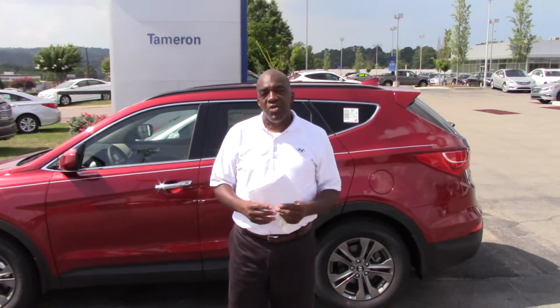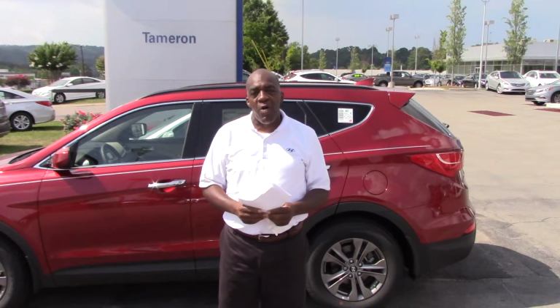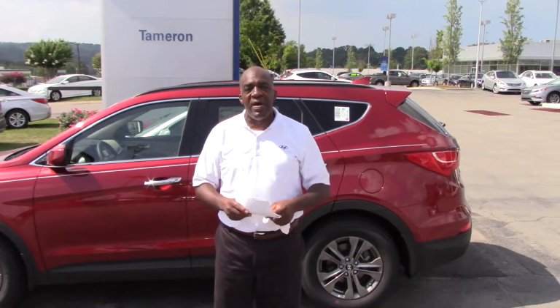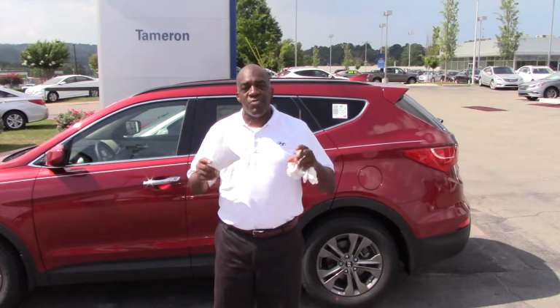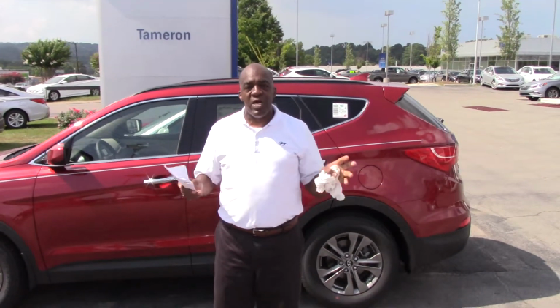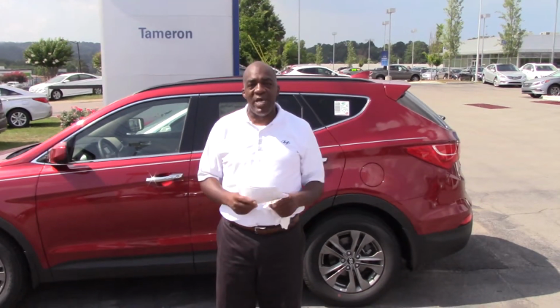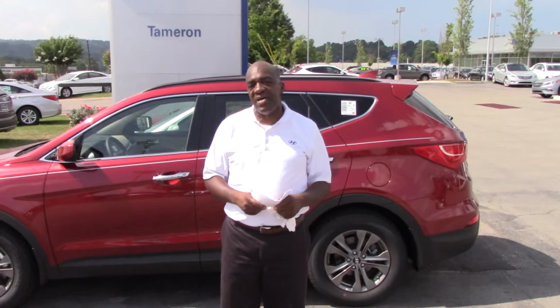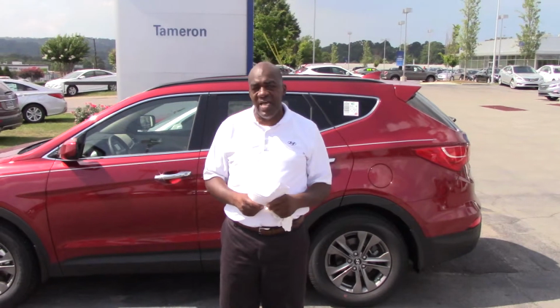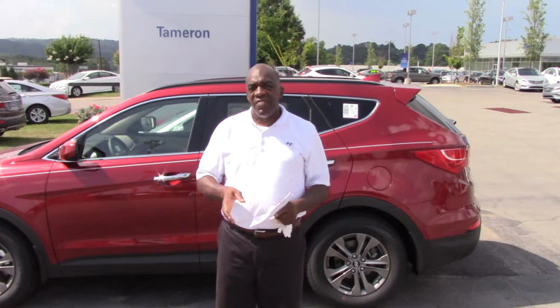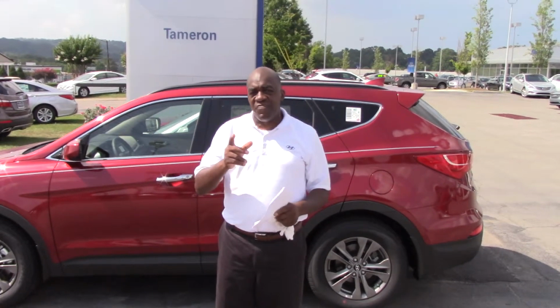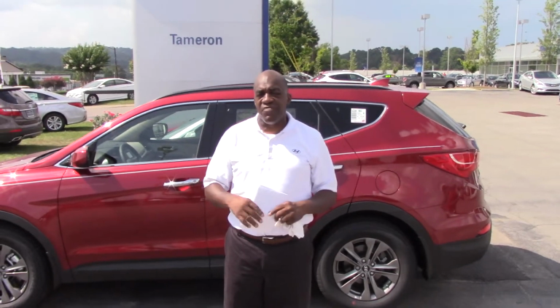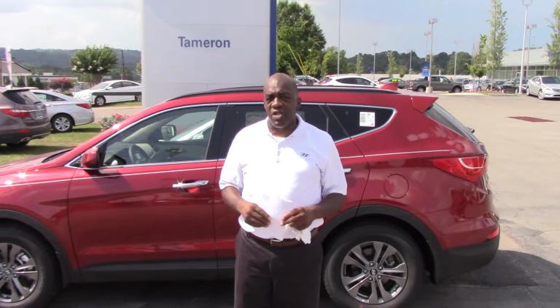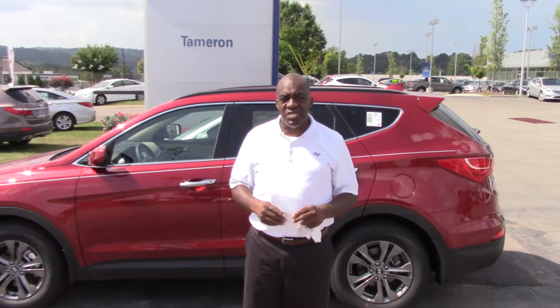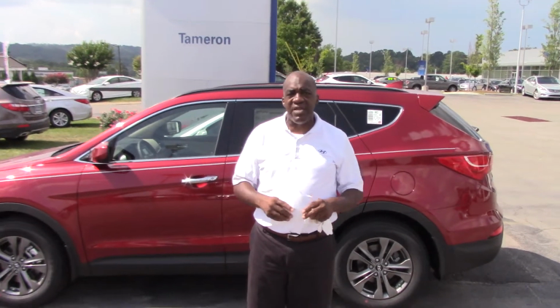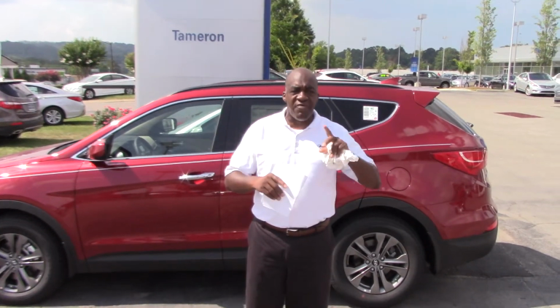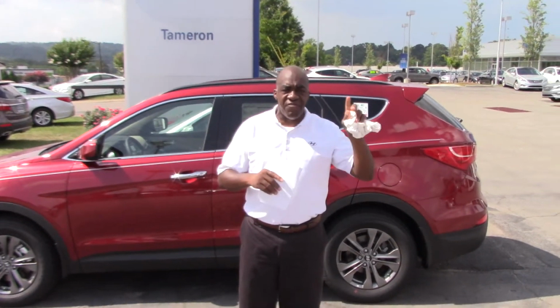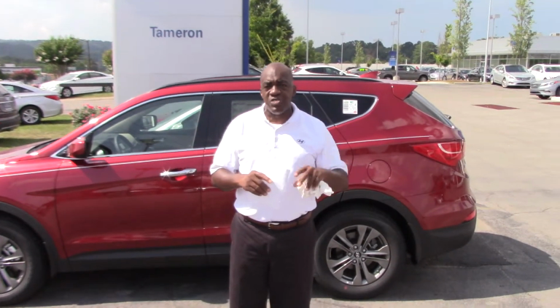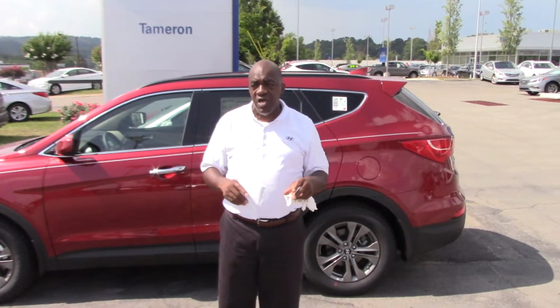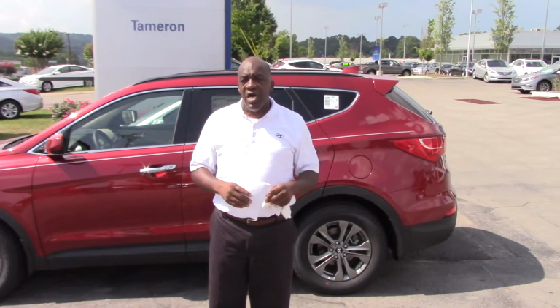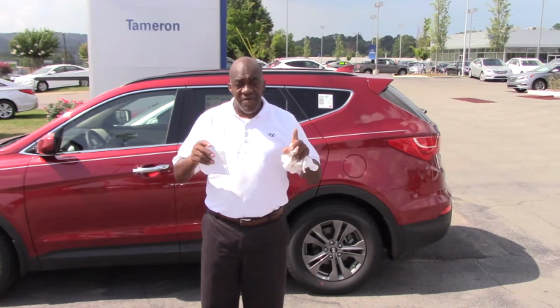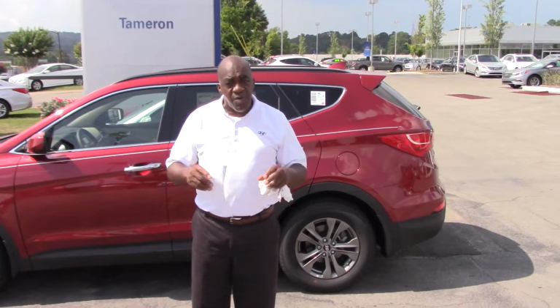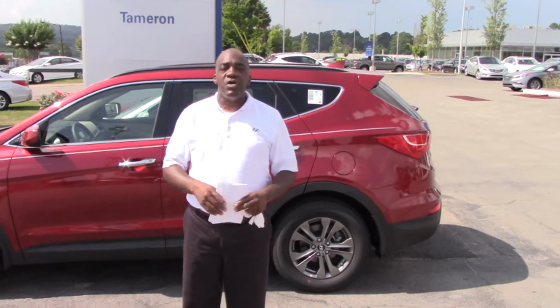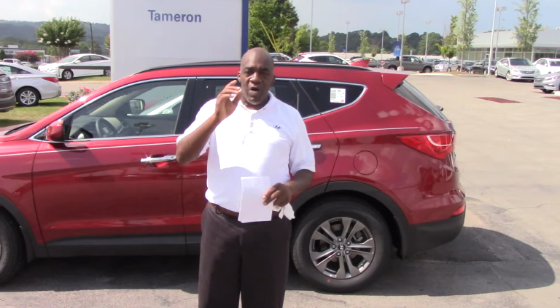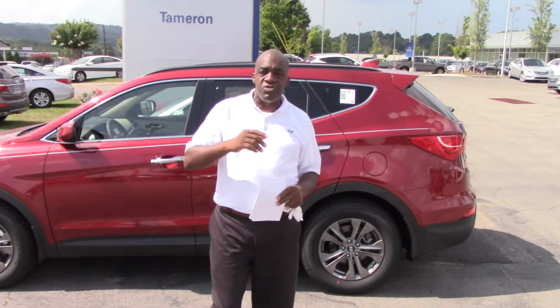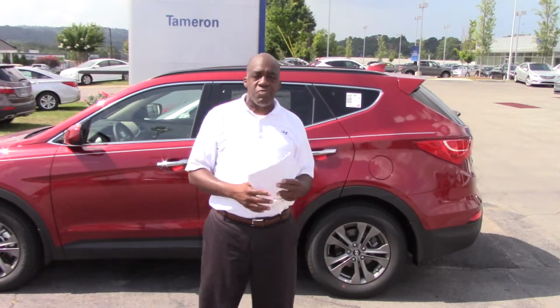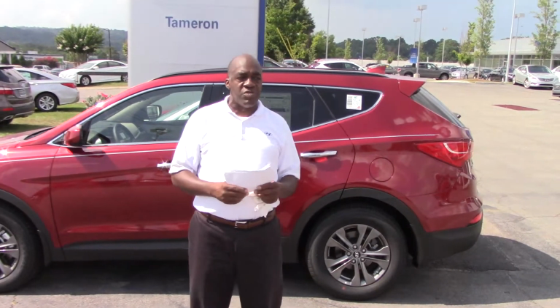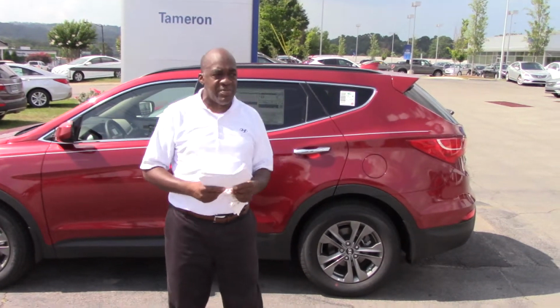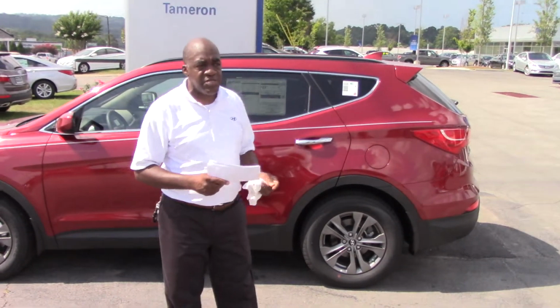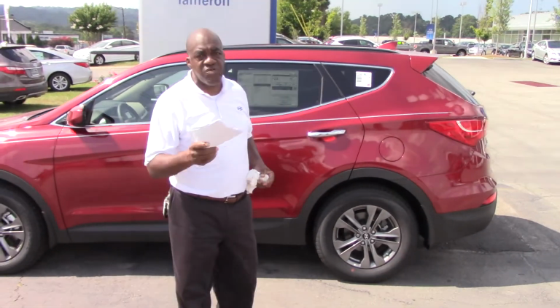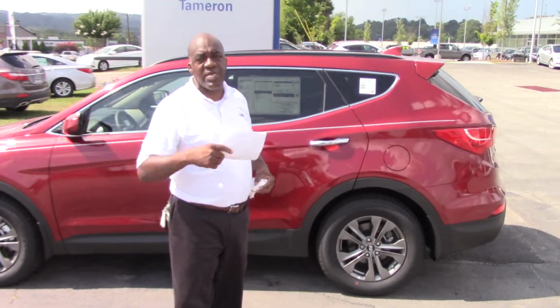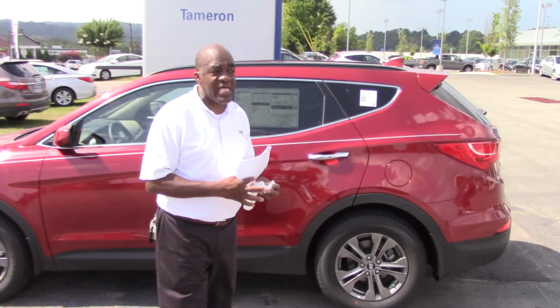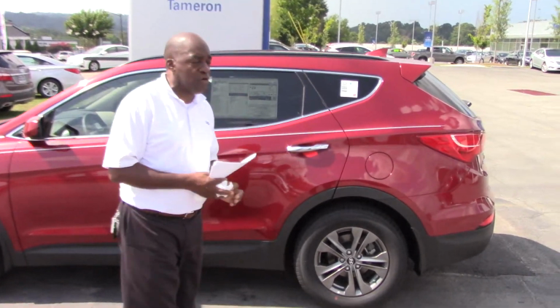You inquired about a Serrano Red Santa Fe — this vehicle is very close to that. I do have the other vehicles here and it's available, so I want you to come in and see that vehicle.